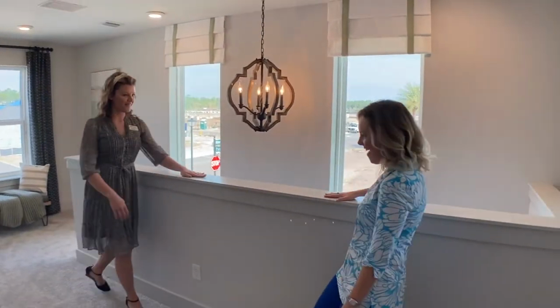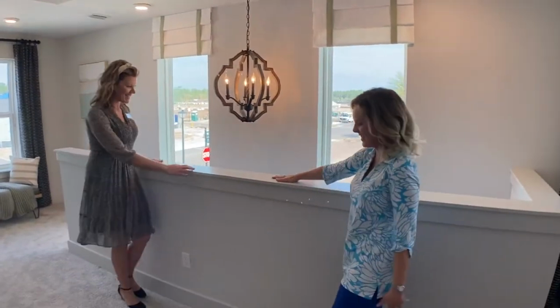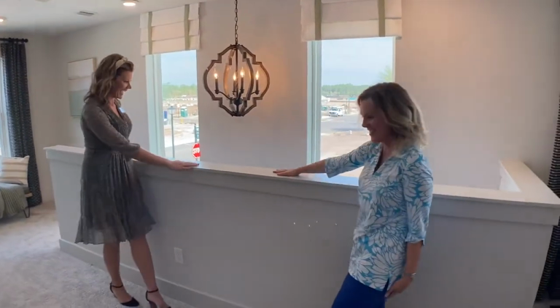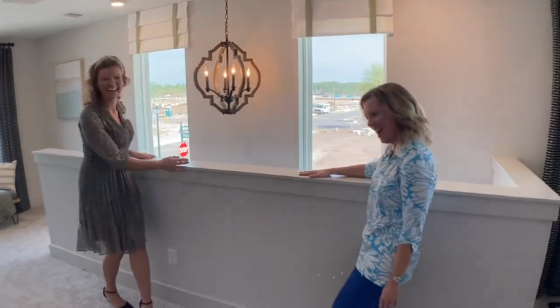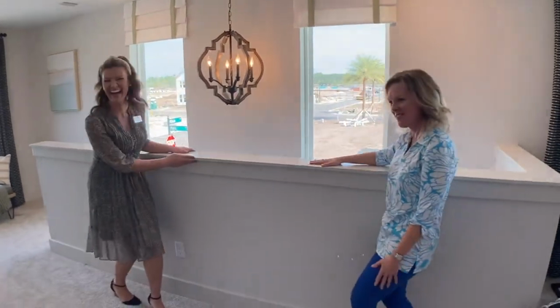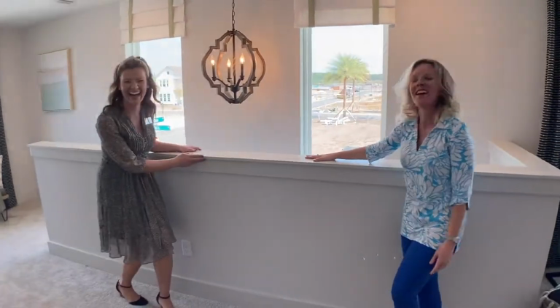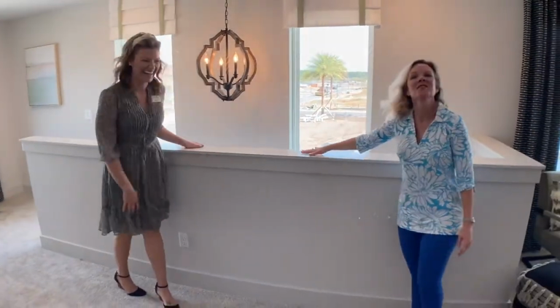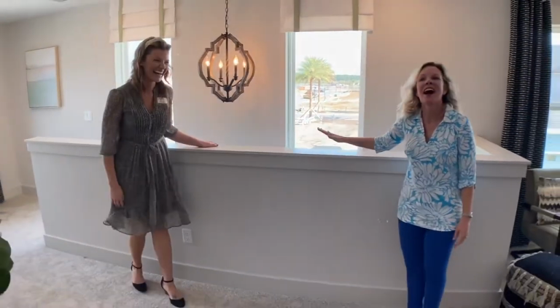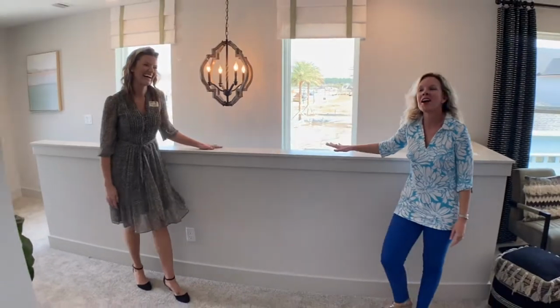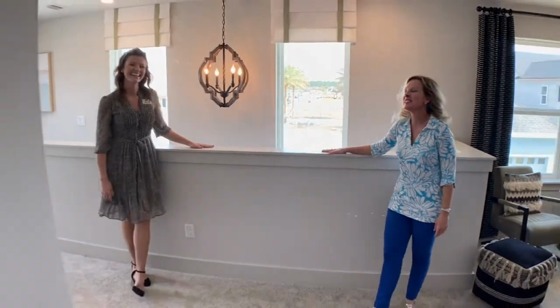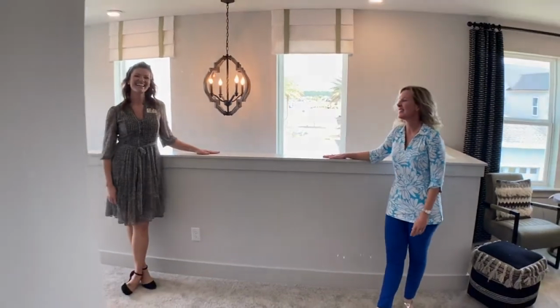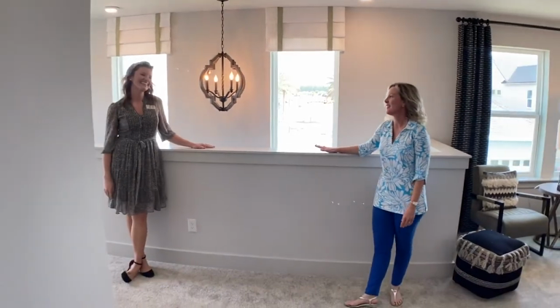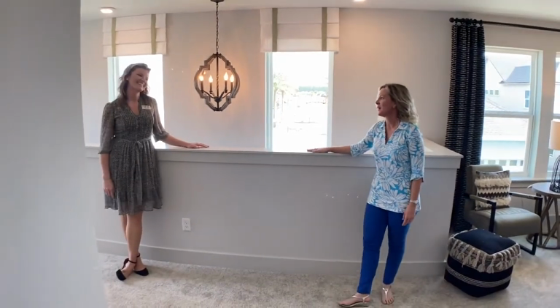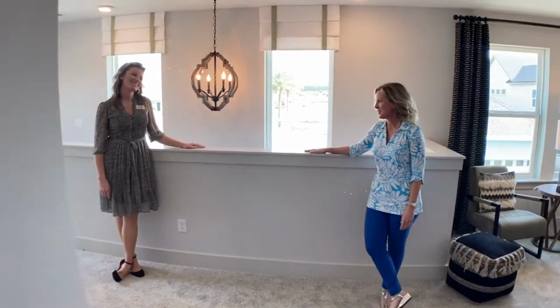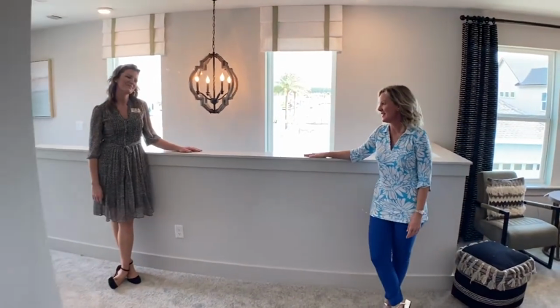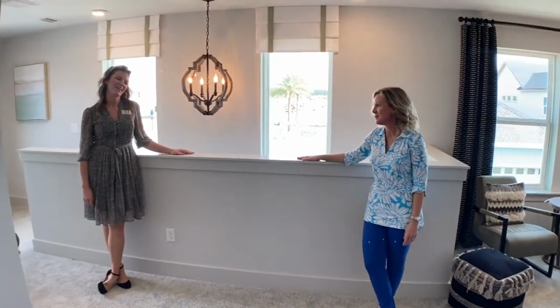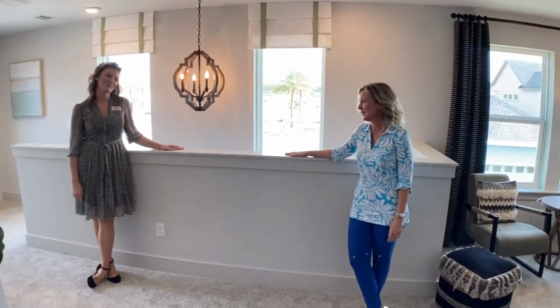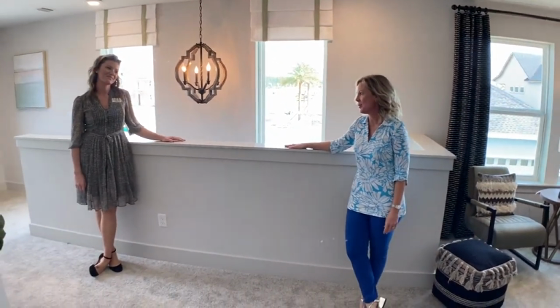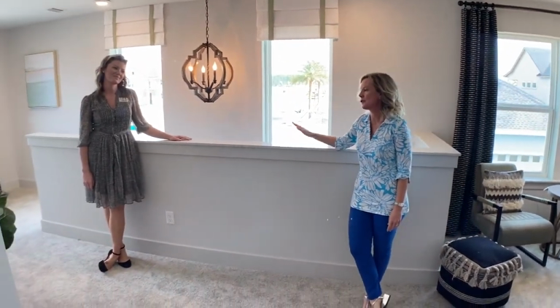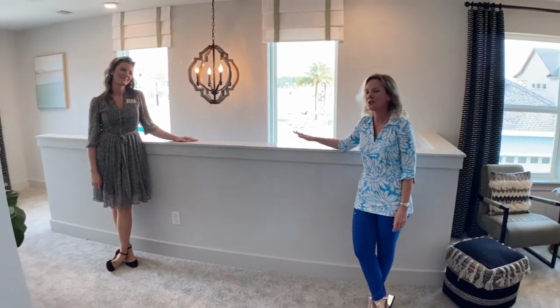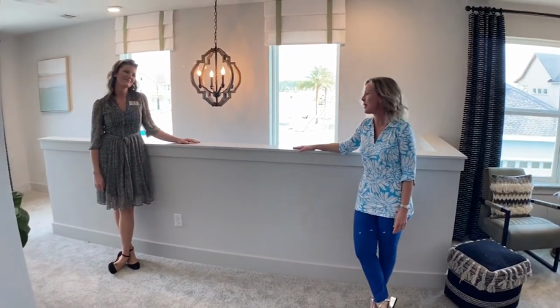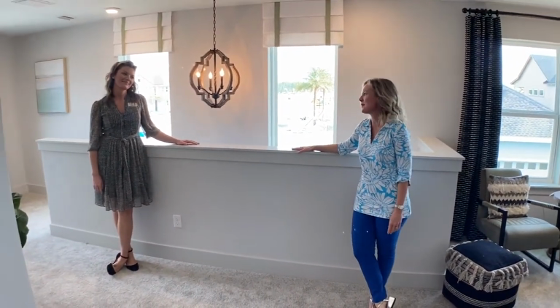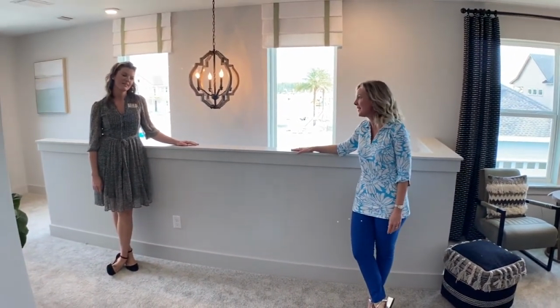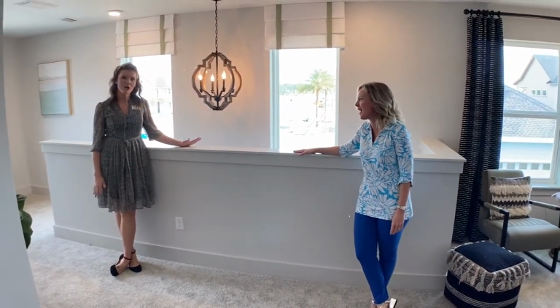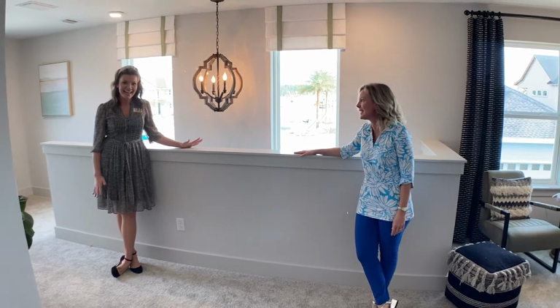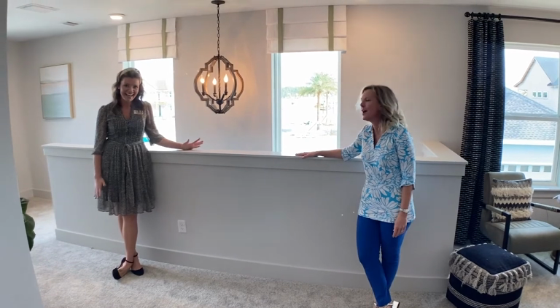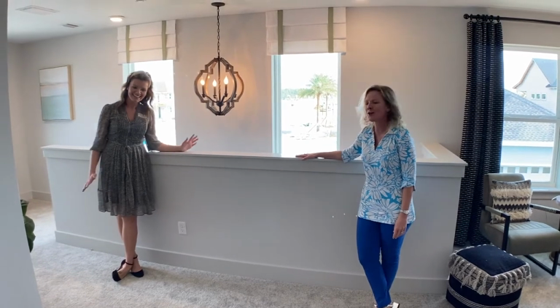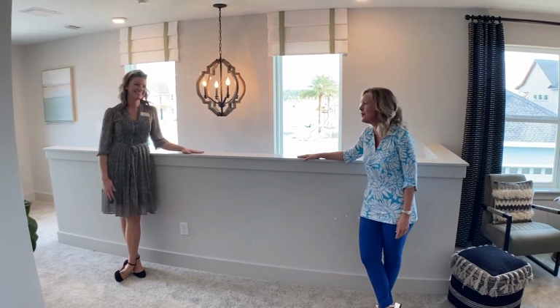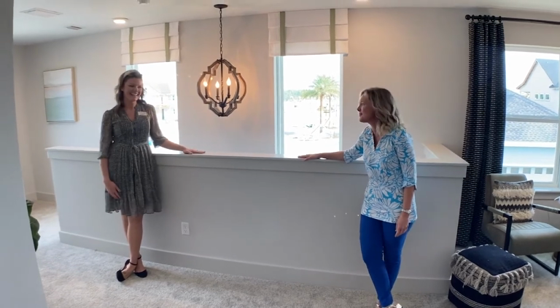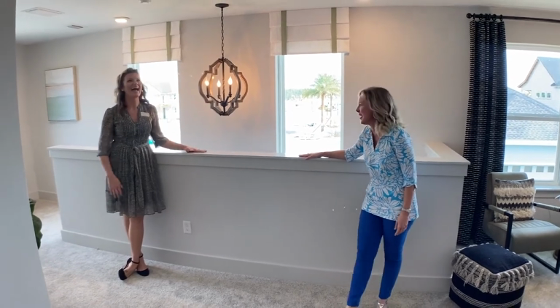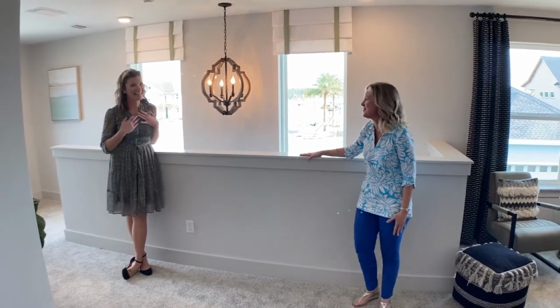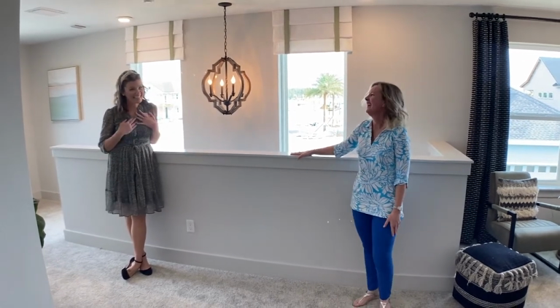I love it — this fabulous accent wall. I am so excited that we got to visit David Weekley Homes. Jennifer, we're so happy you're back here in Nocatee — it's your home away from home.